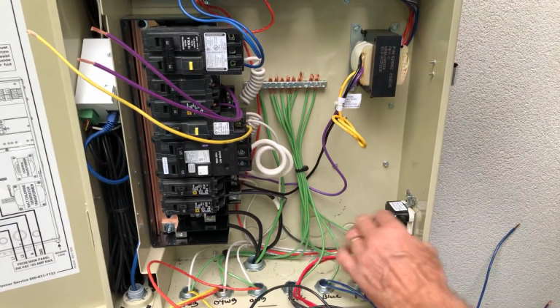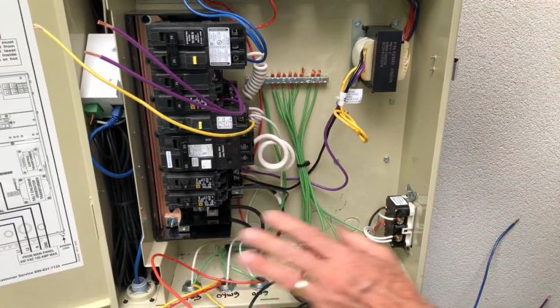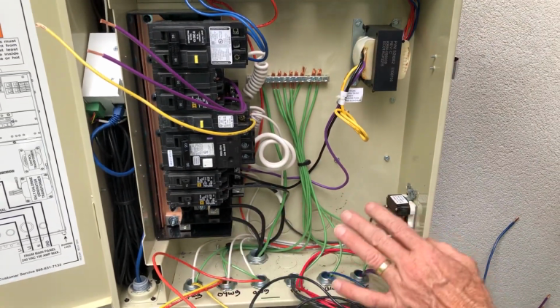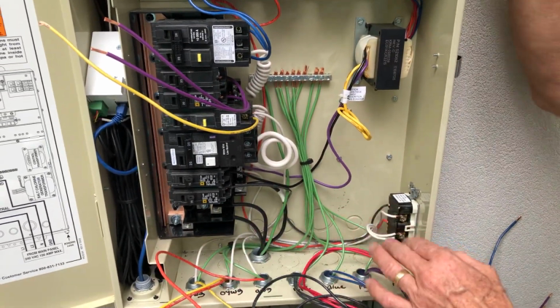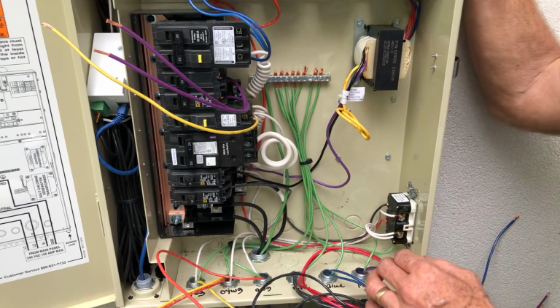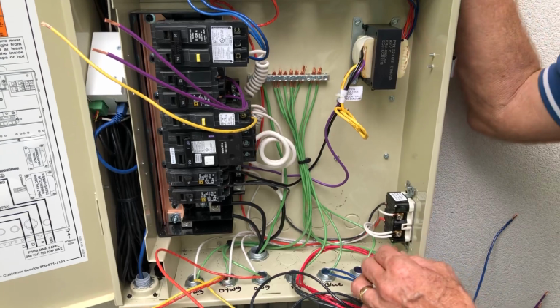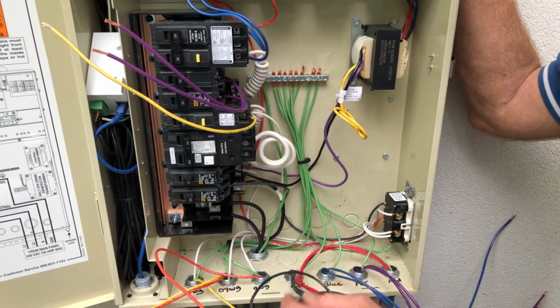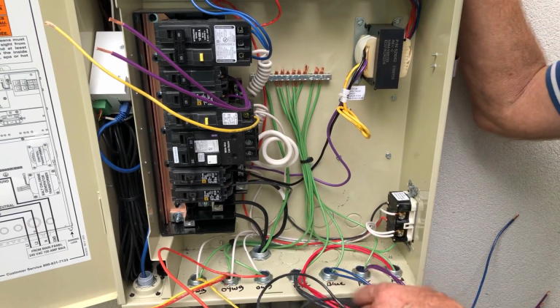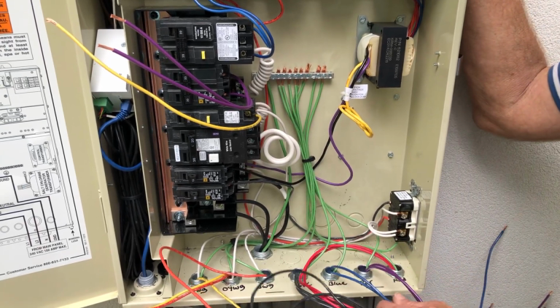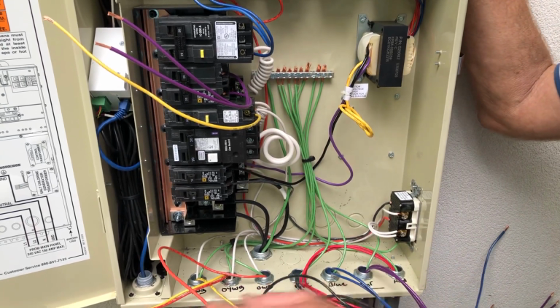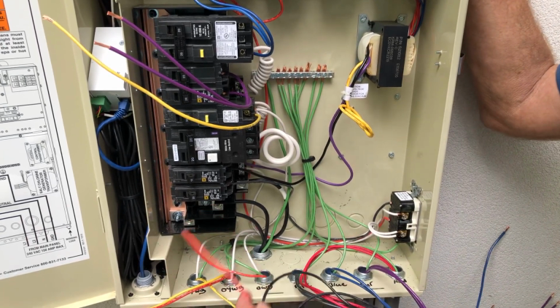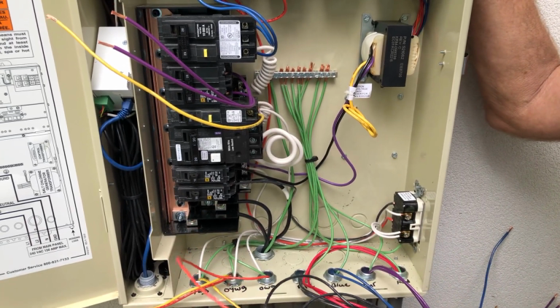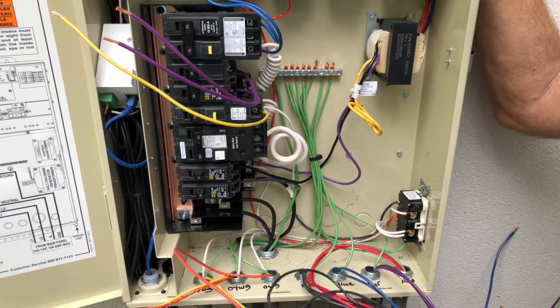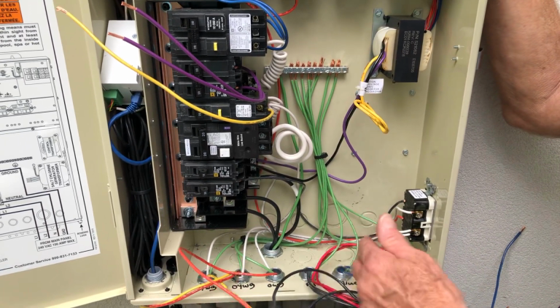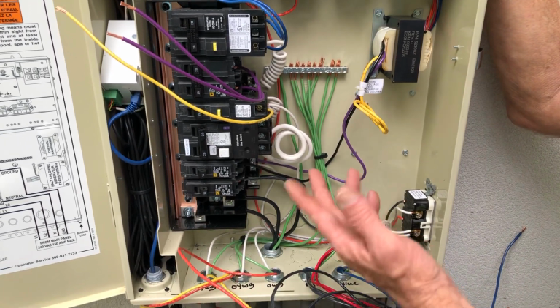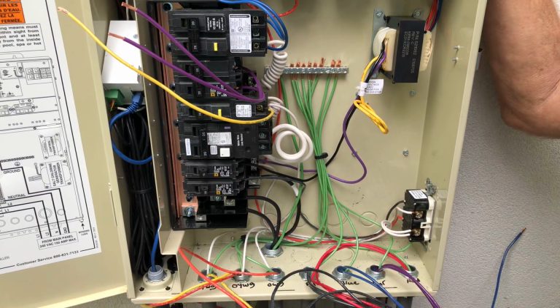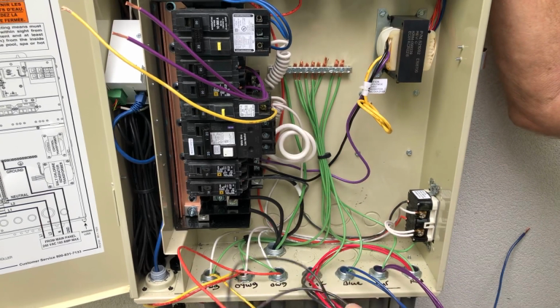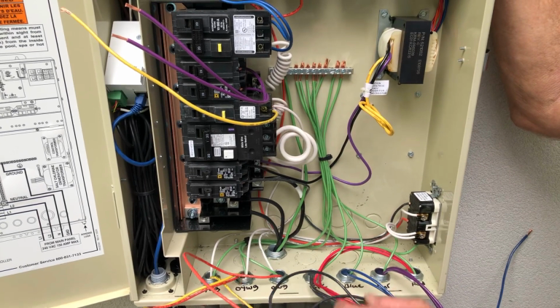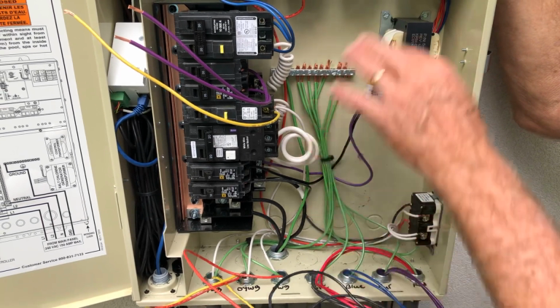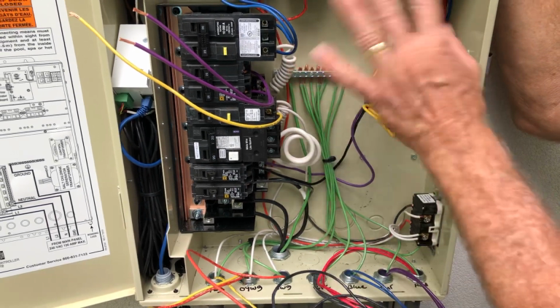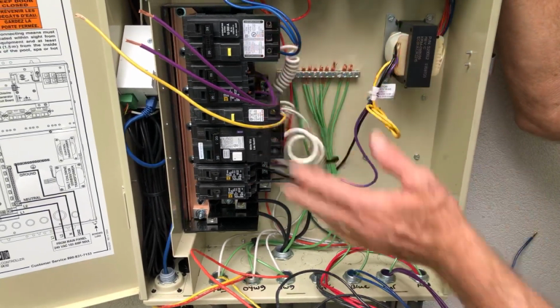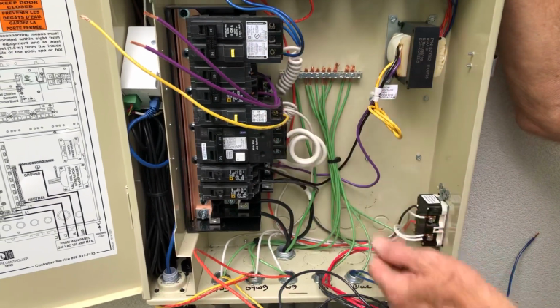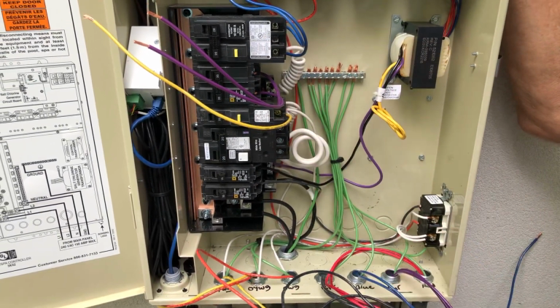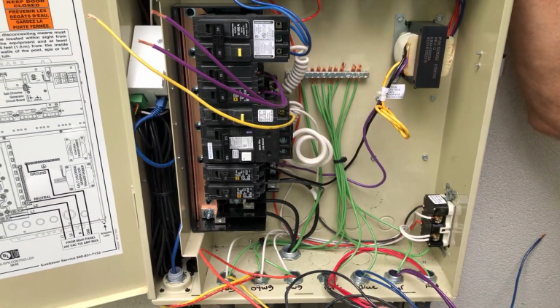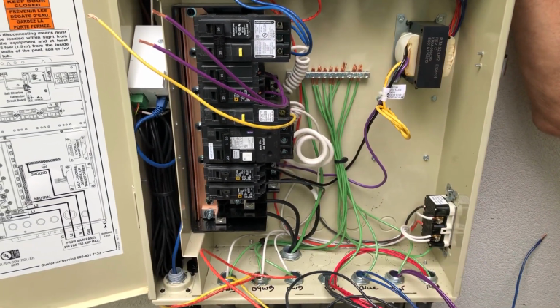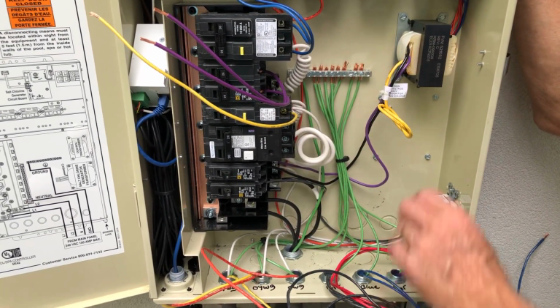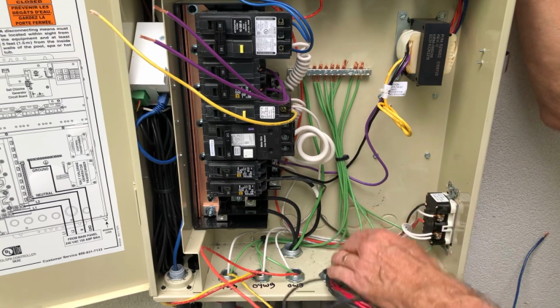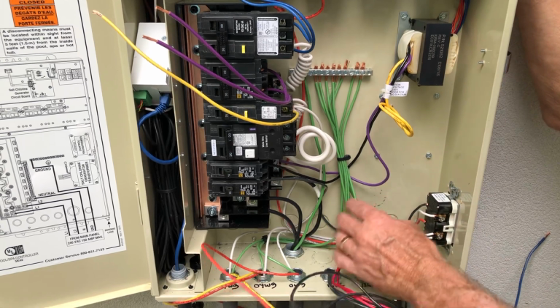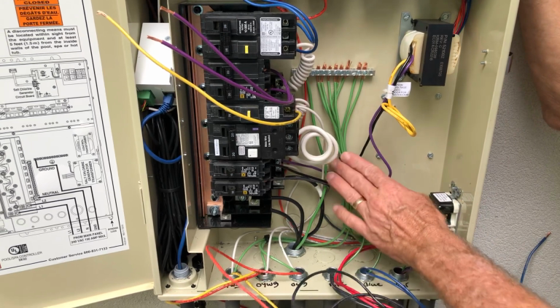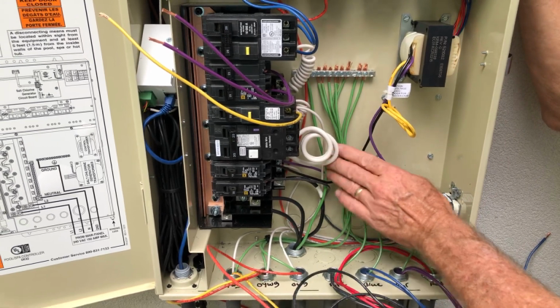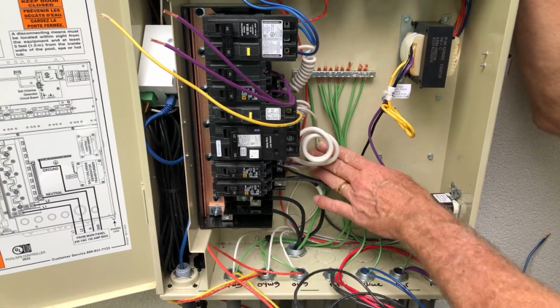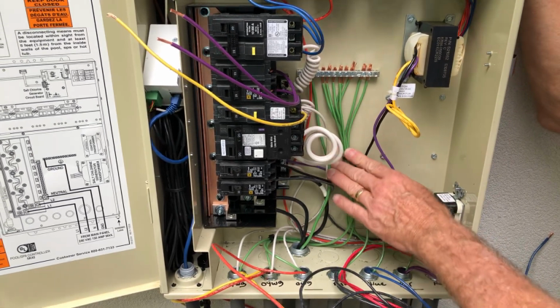These are all for the equipment — they're all number 12 multi-strand. All the wiring should be number 12. We prefer multi-strand; it's easier to pull through the conduit and work around in our cabinet as we're wiring.